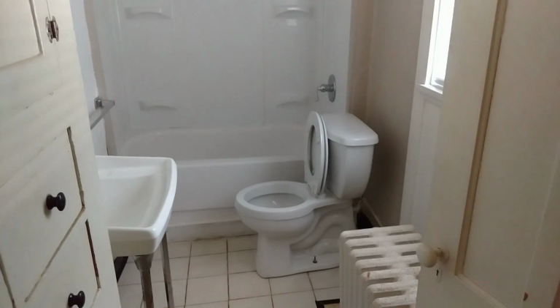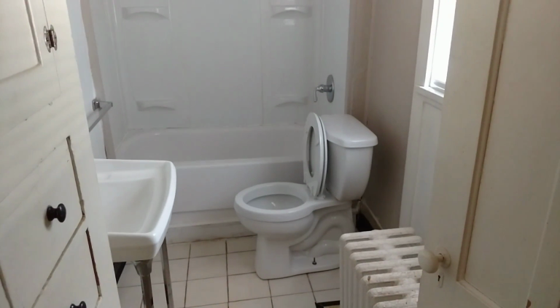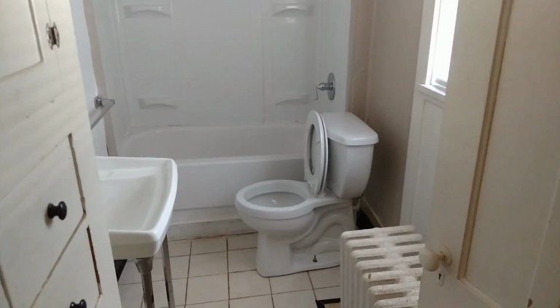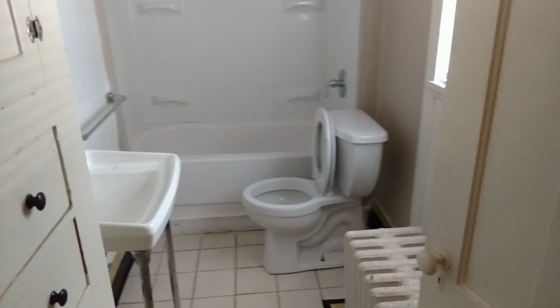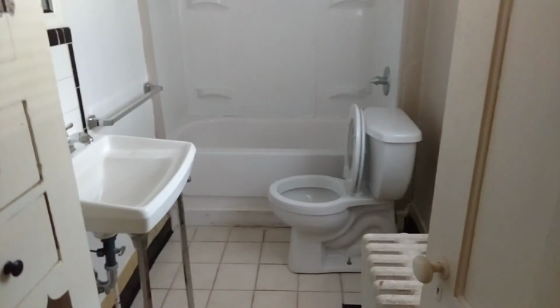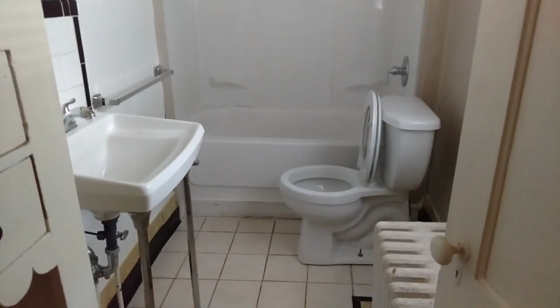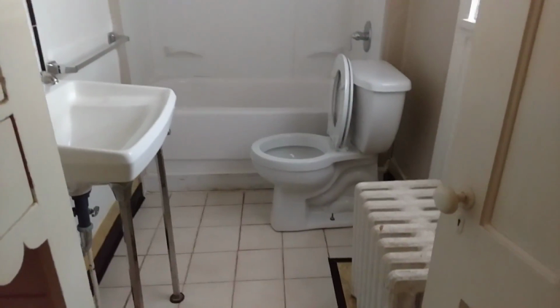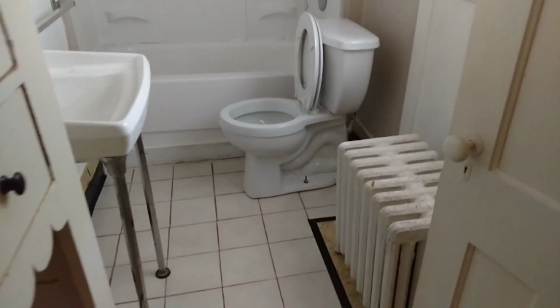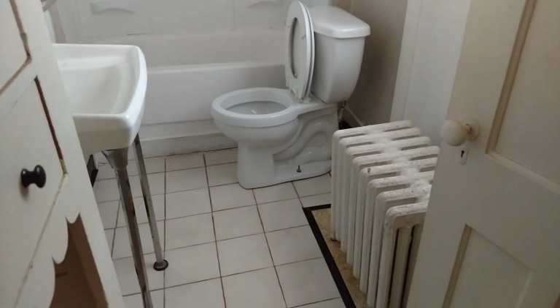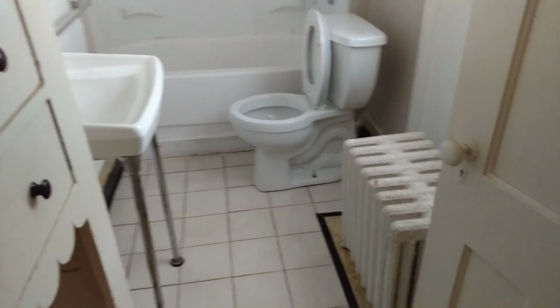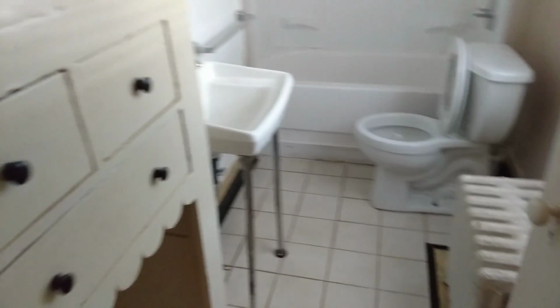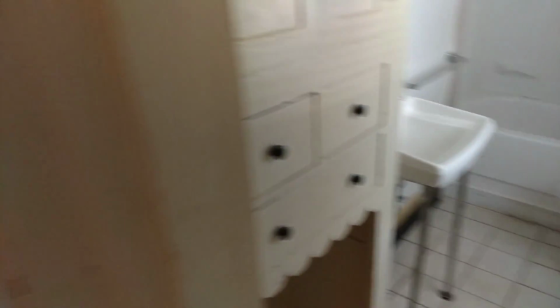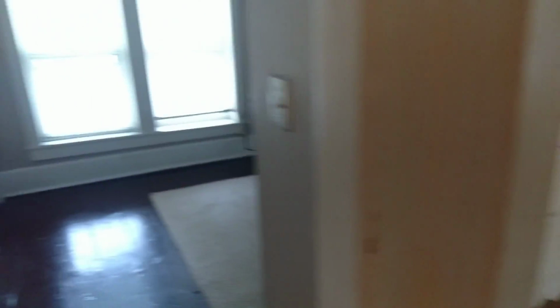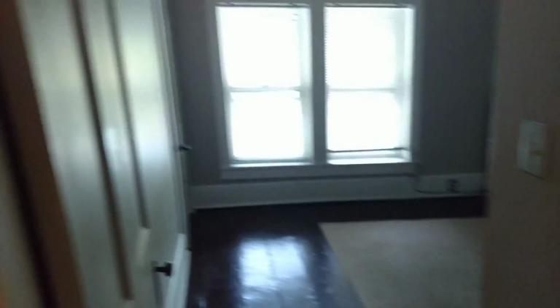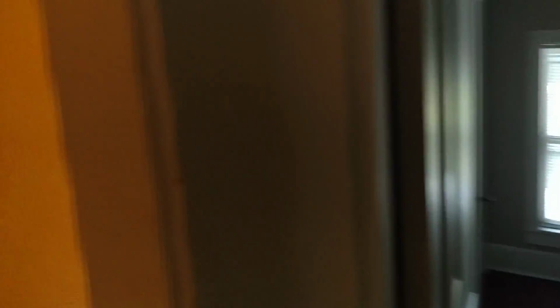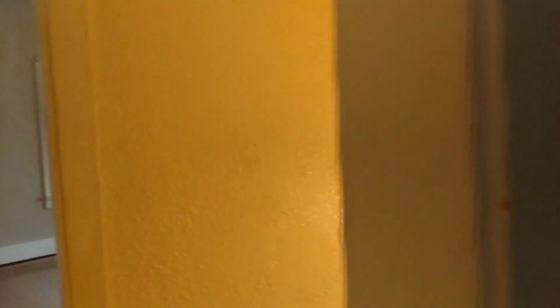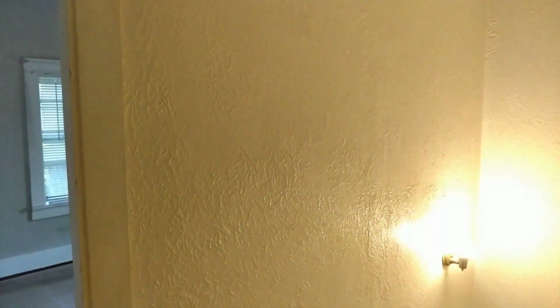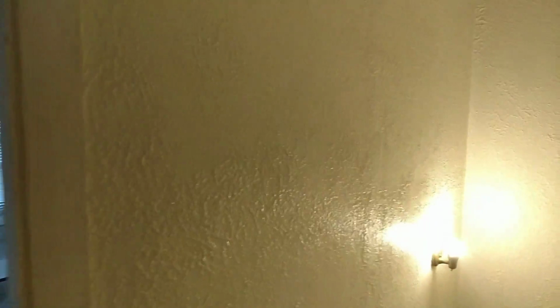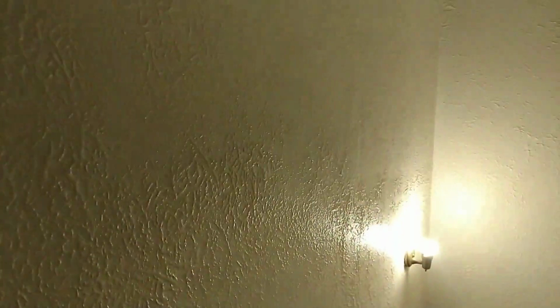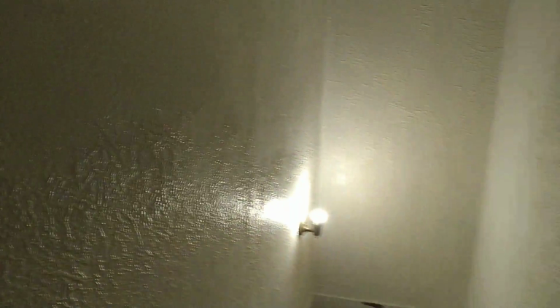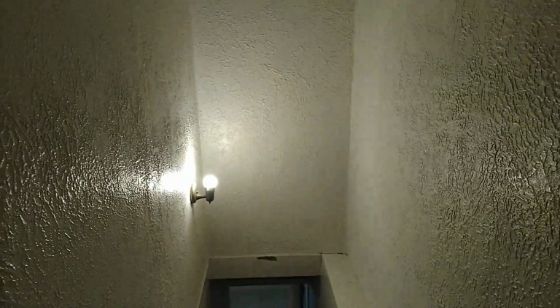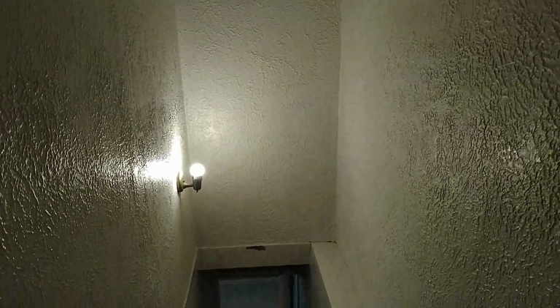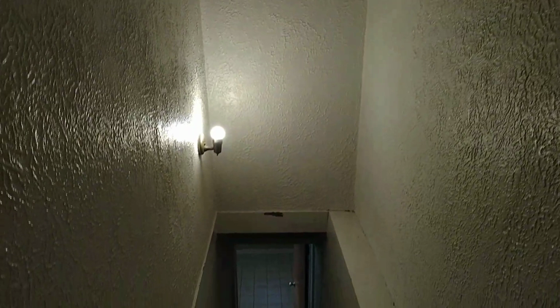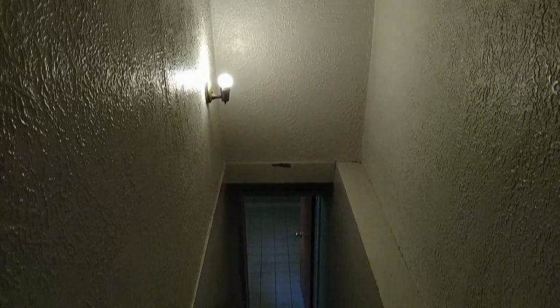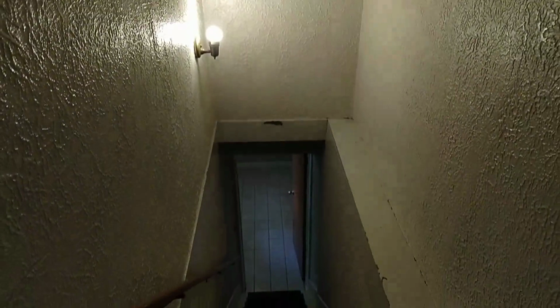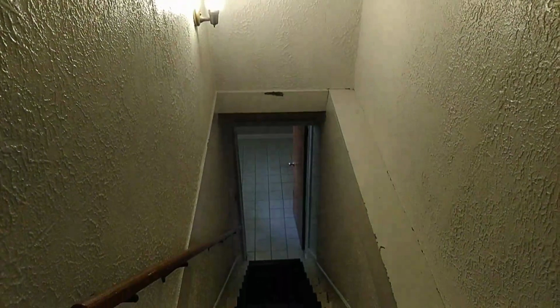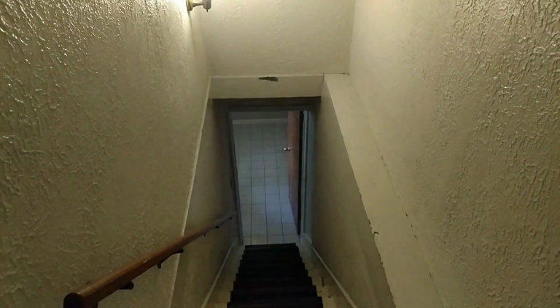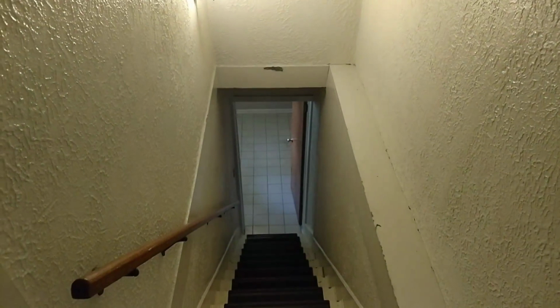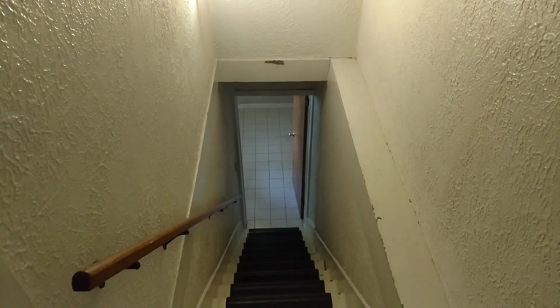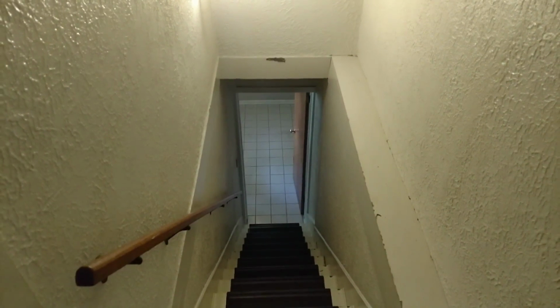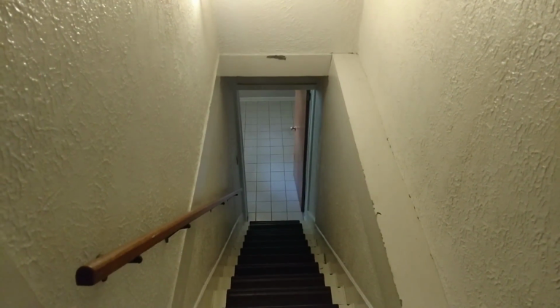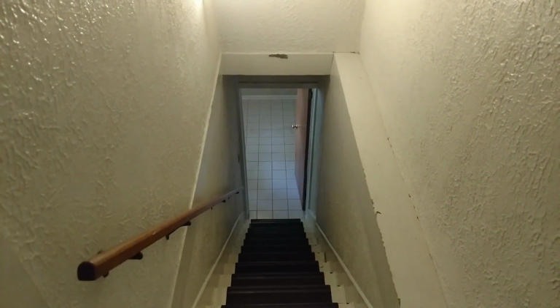Pedestal sink, commode, and you've got a radiator. So you've got a boiler here for heat, and I pay for all the utilities. Every apartment in this building comes with all utilities included.